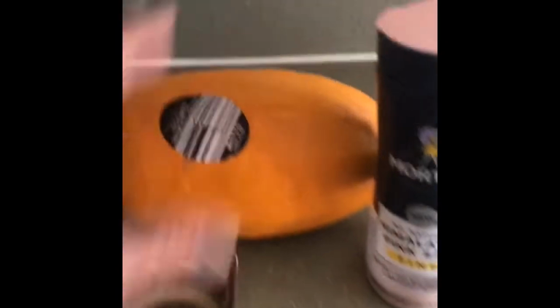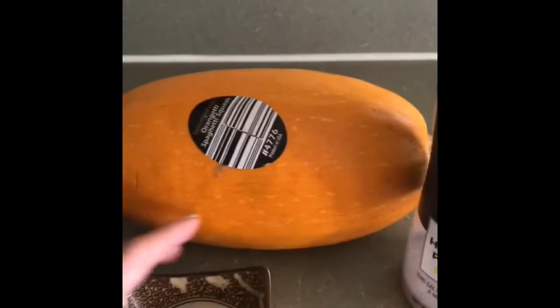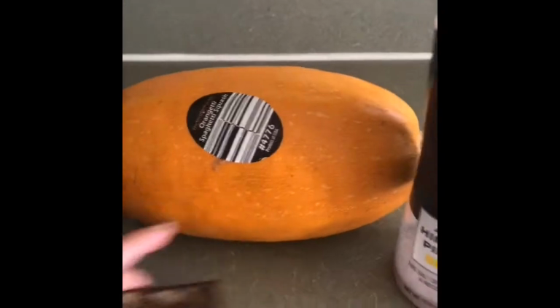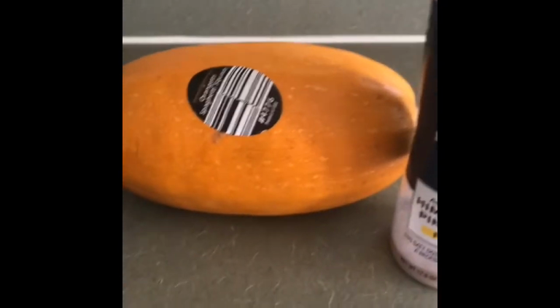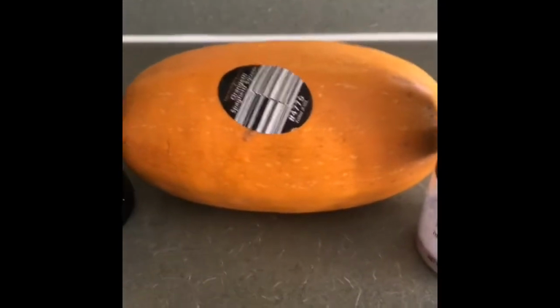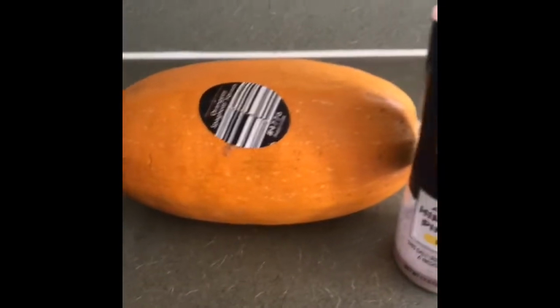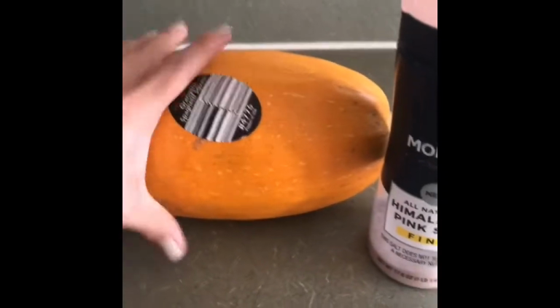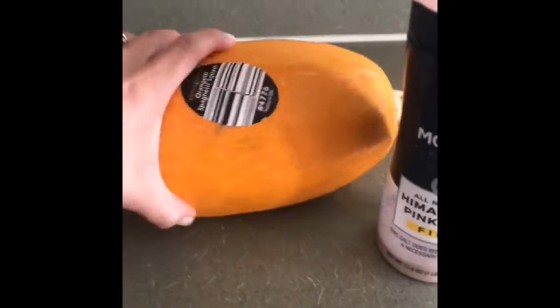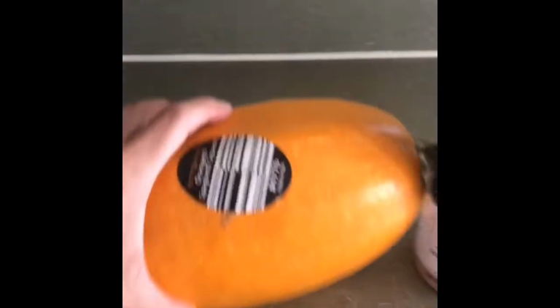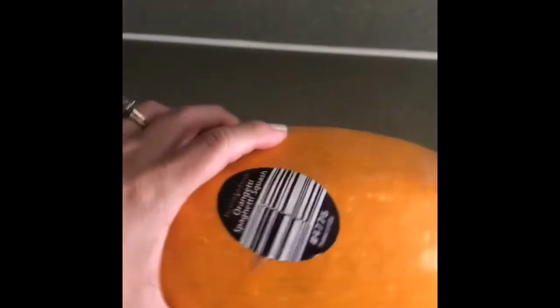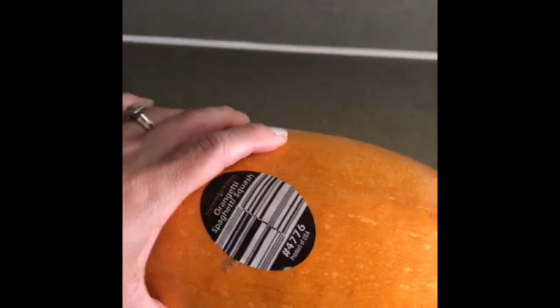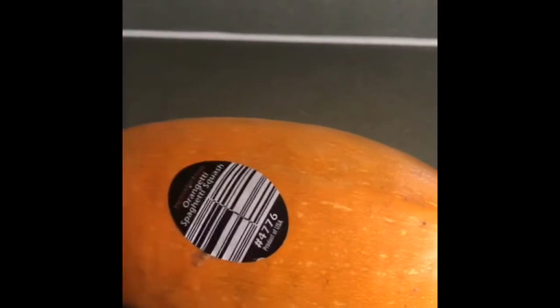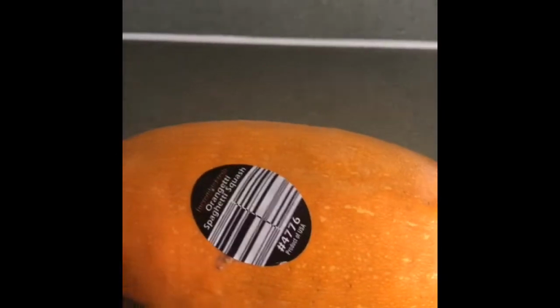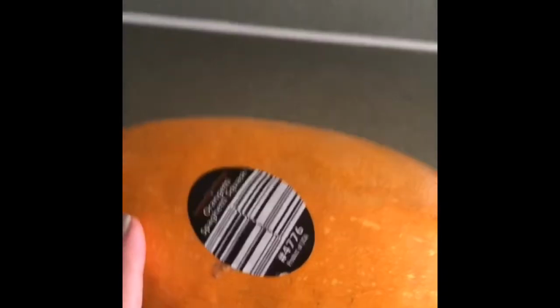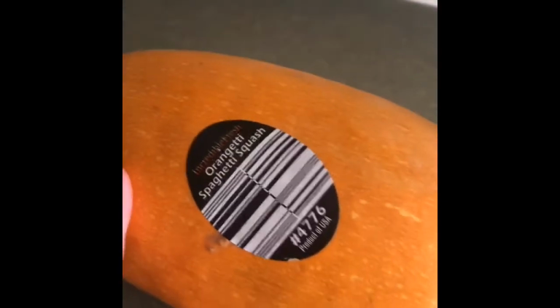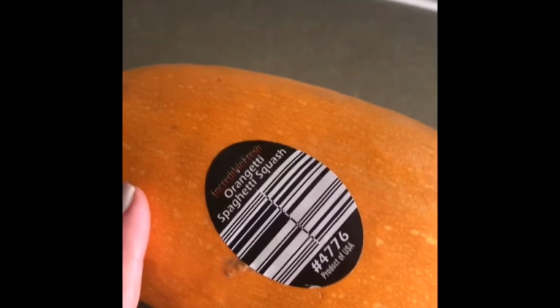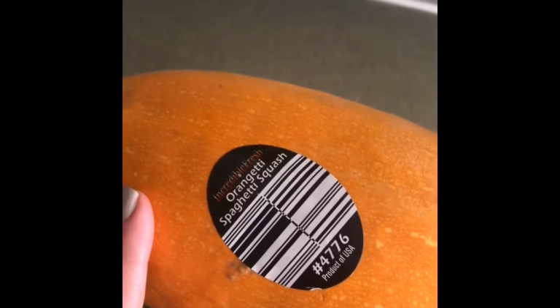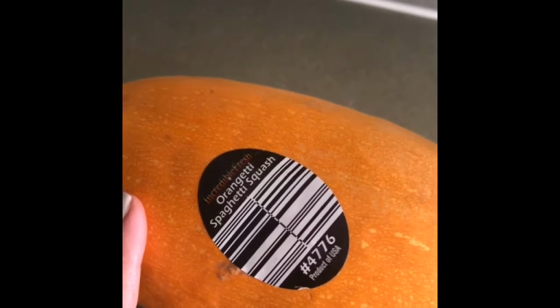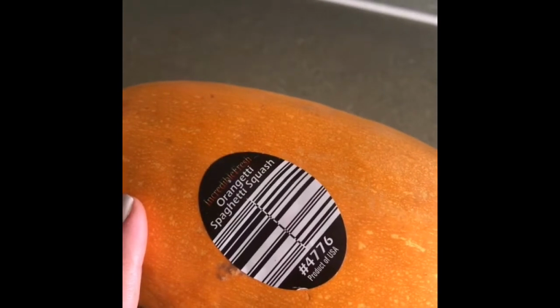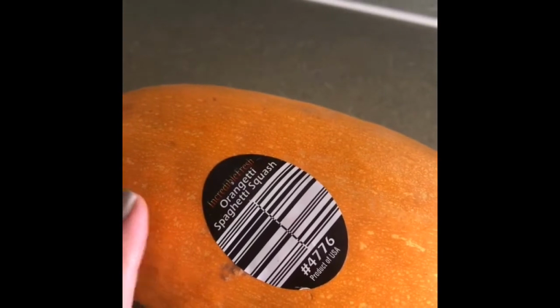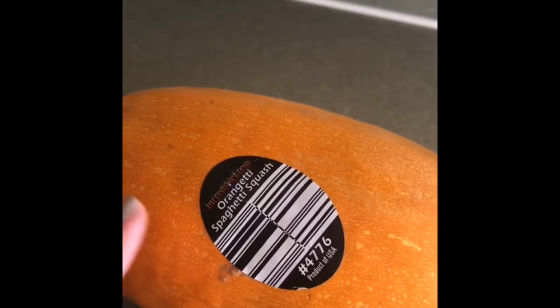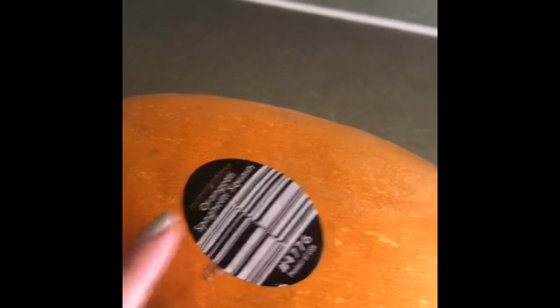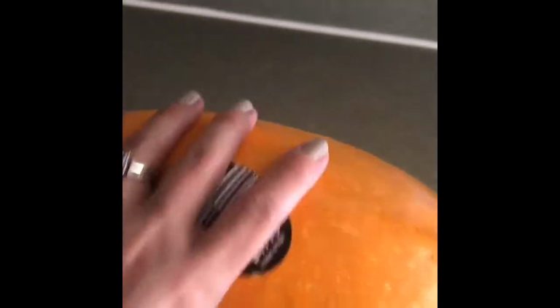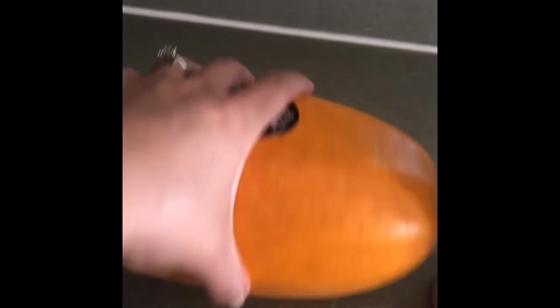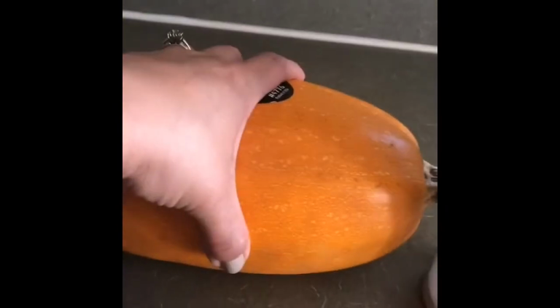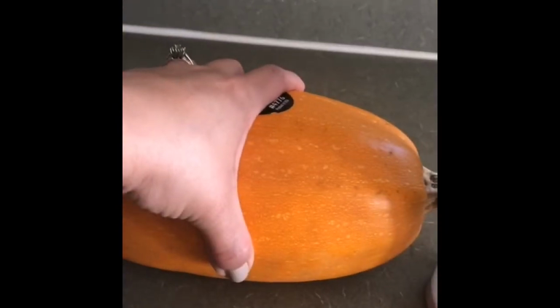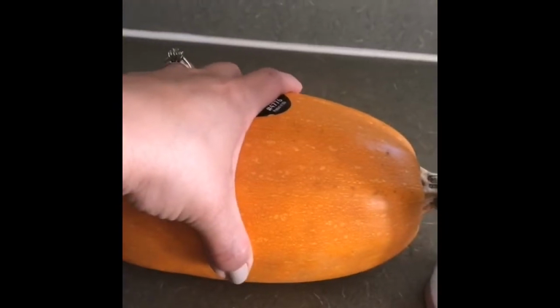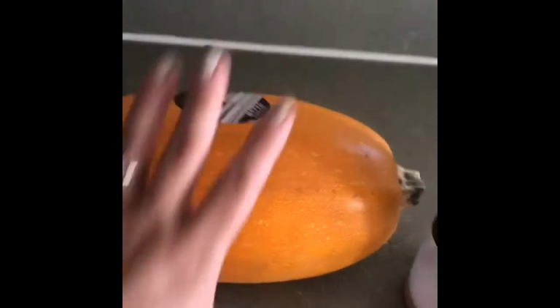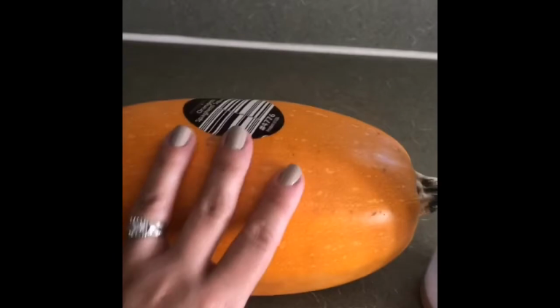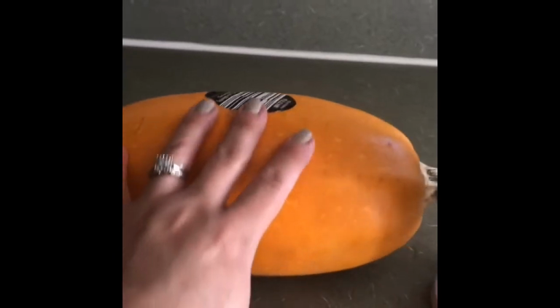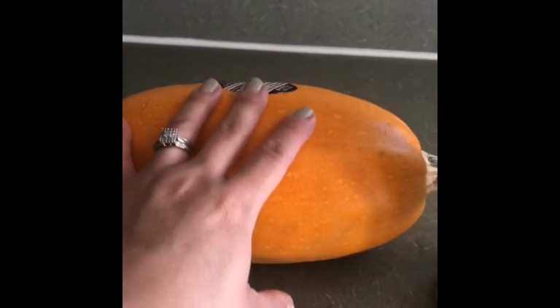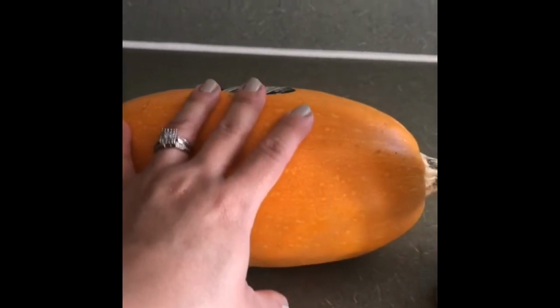Déjenme mostrarles y hablarles un poquito de esto. Esta es la calabaza, como pueden ver, dice 'Orange Spaghetti Squash'. Esta es la calabaza con la que vamos a hacer la pasta.